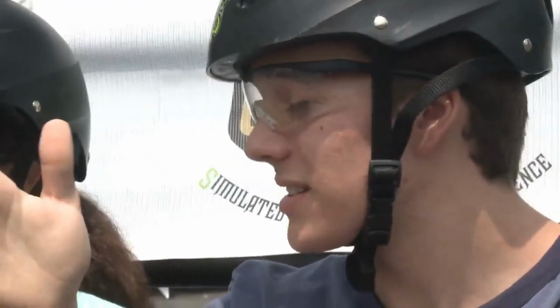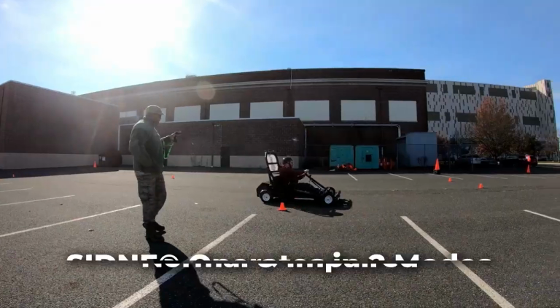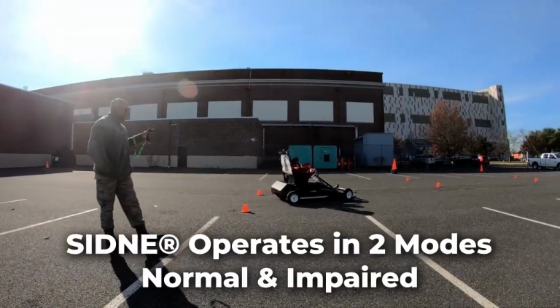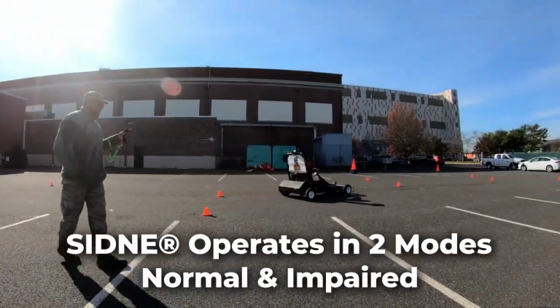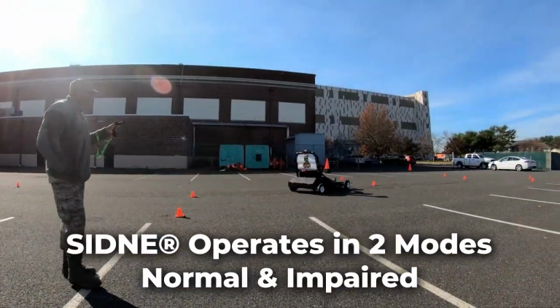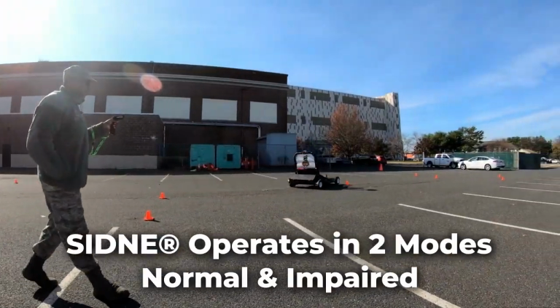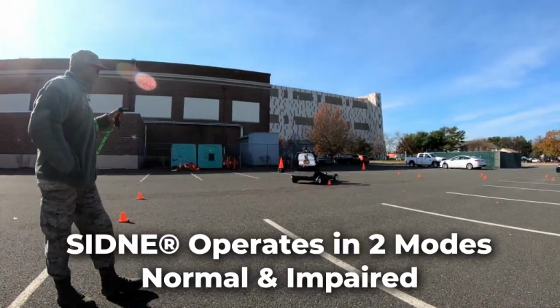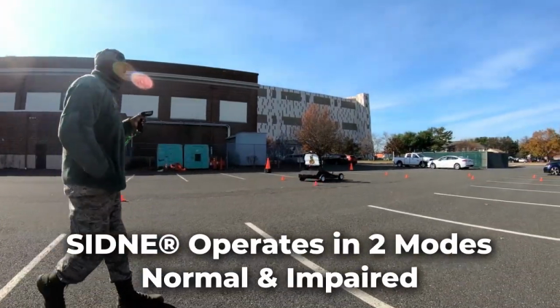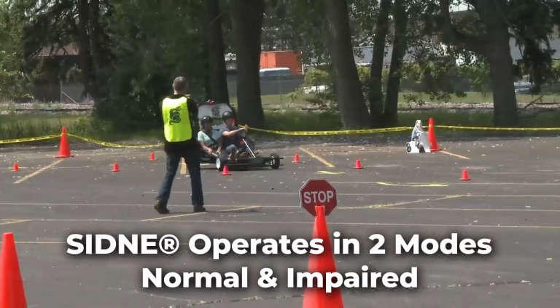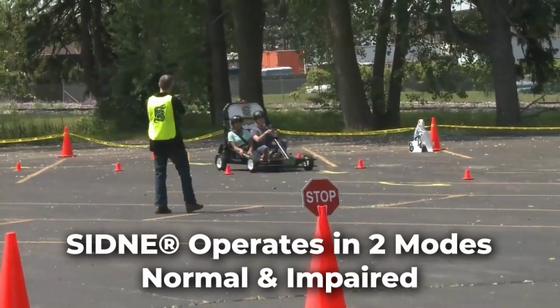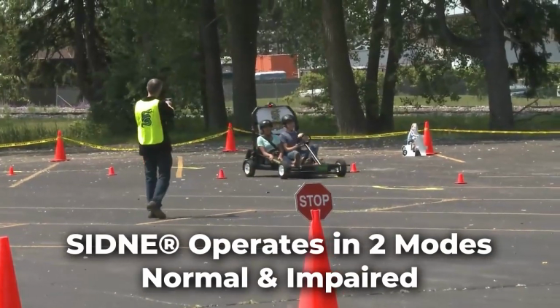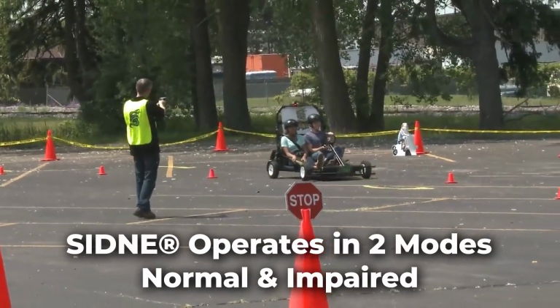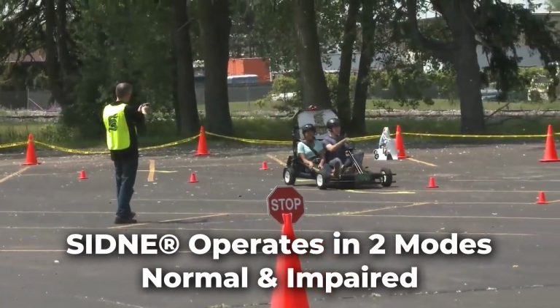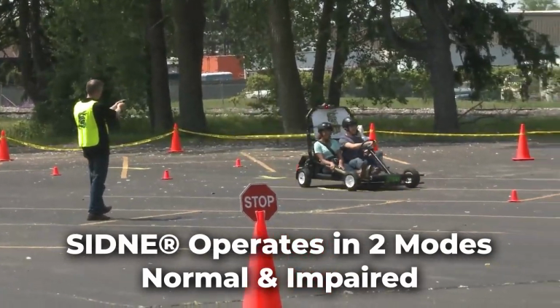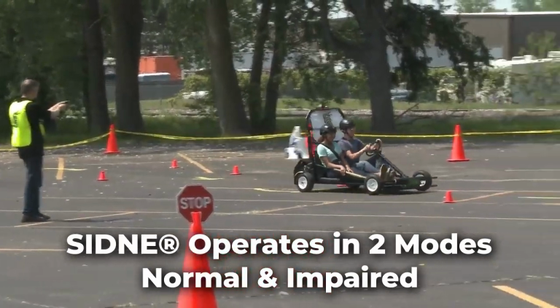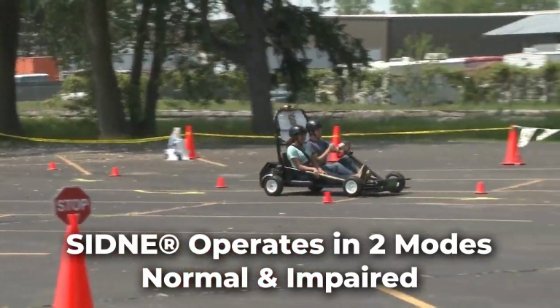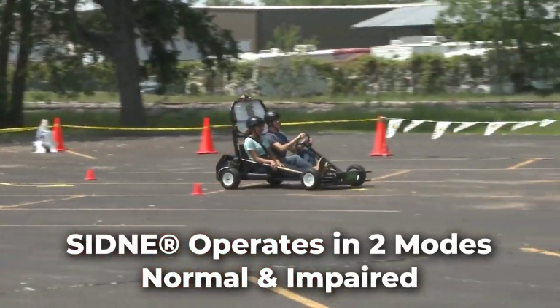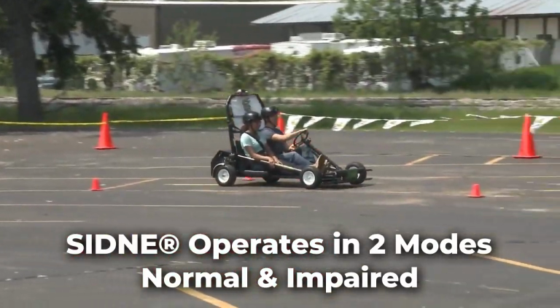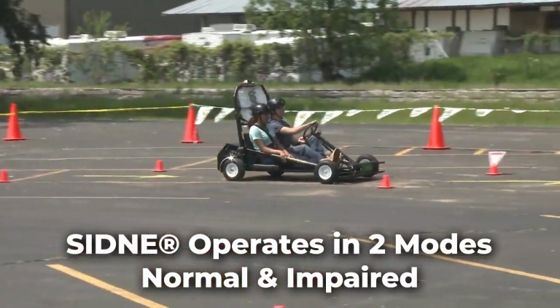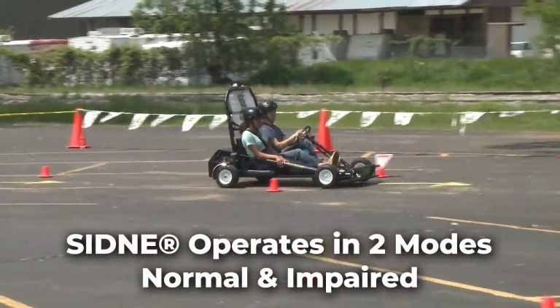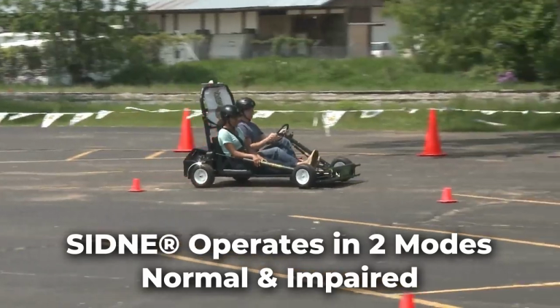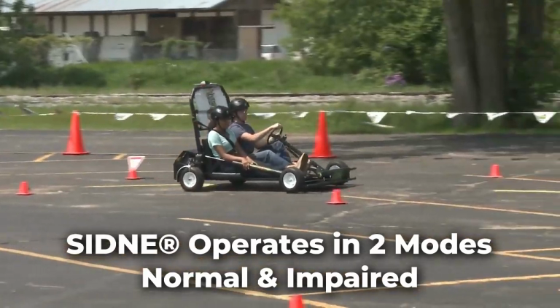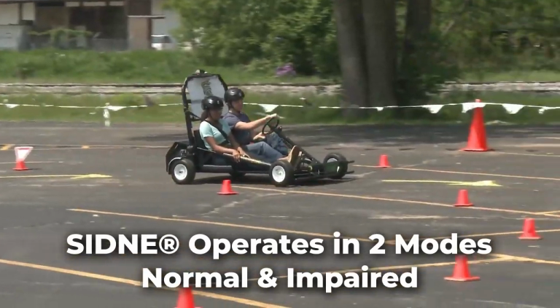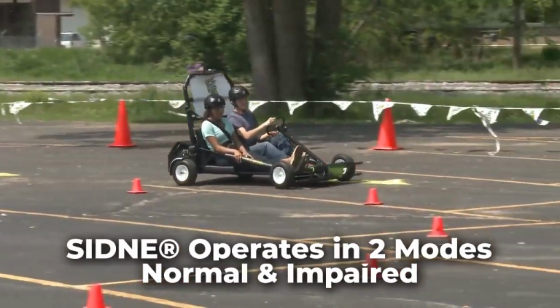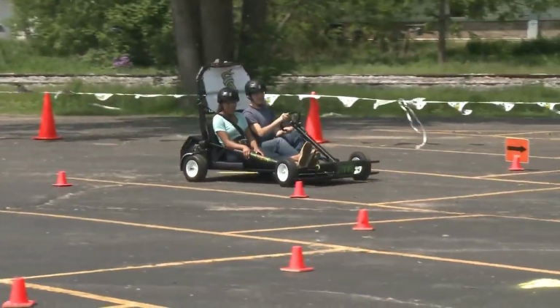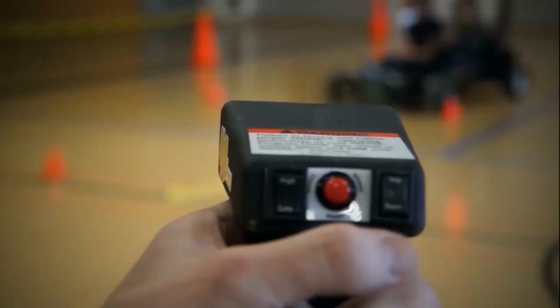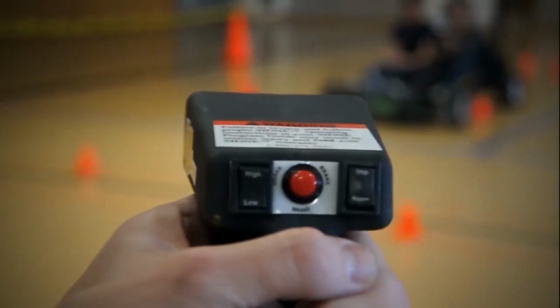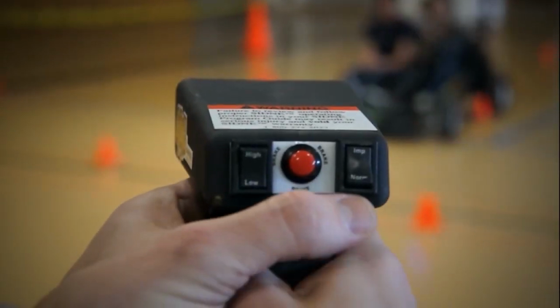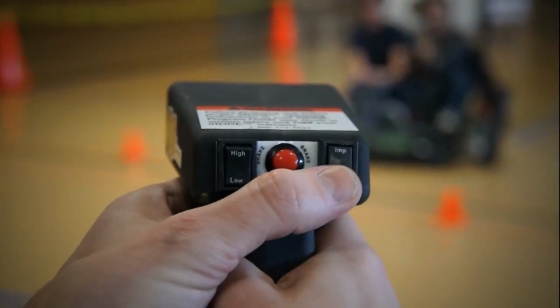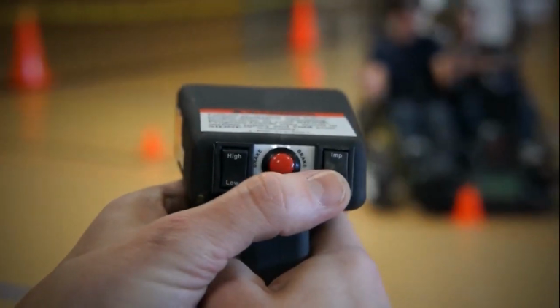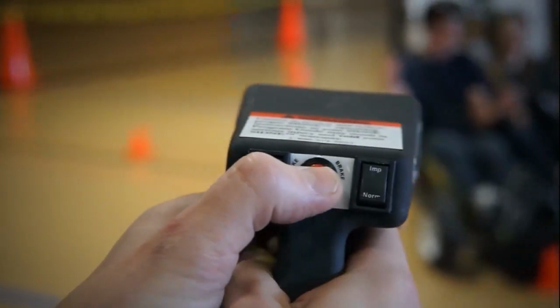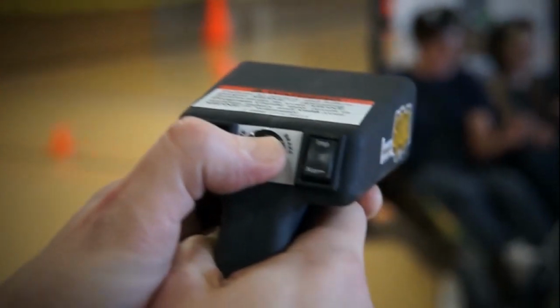SYDNEY operates in two modes: normal and impaired. The instructor selects the mode through an infrared remote control linked to the cart receiver. Using the remote, the instructor can also brake and power down SYDNEY at a moment's notice.